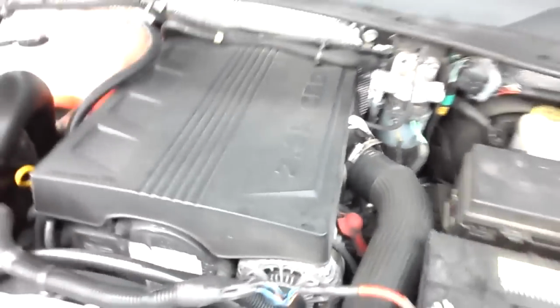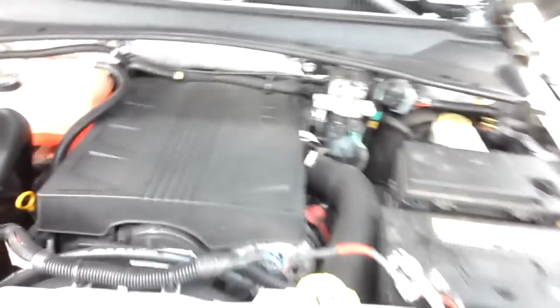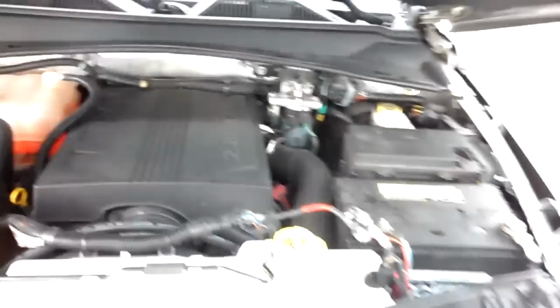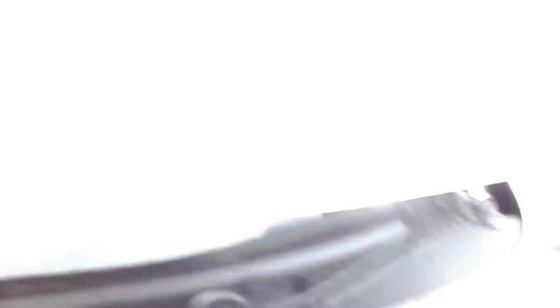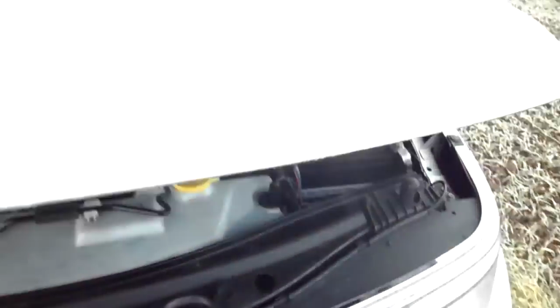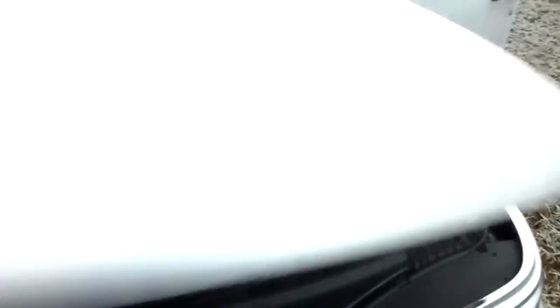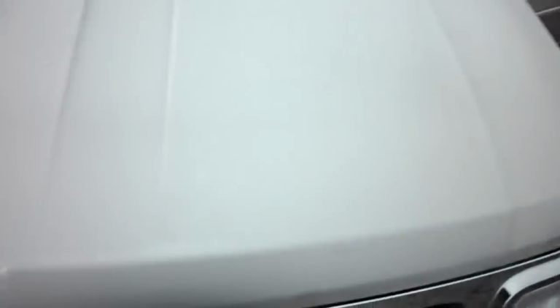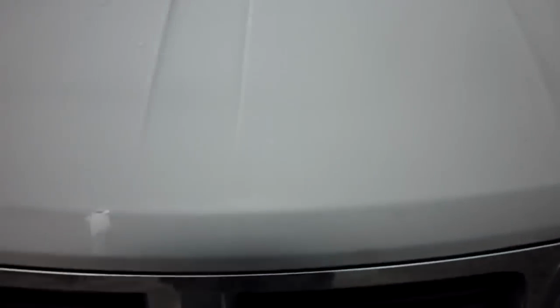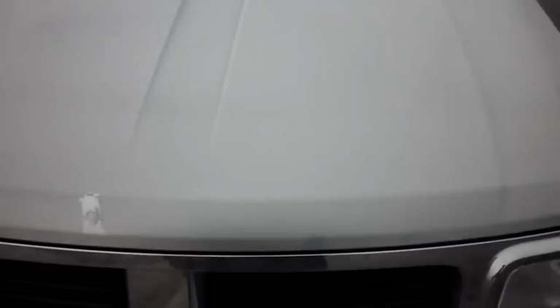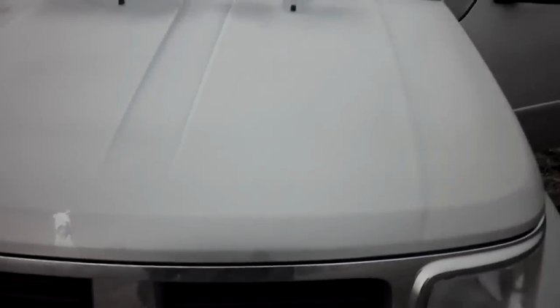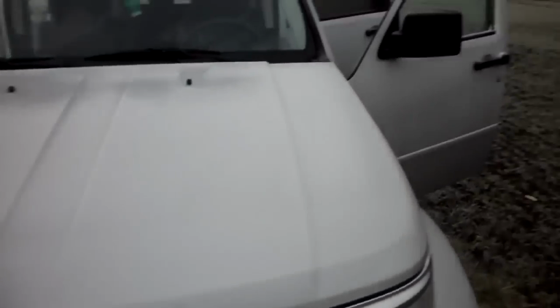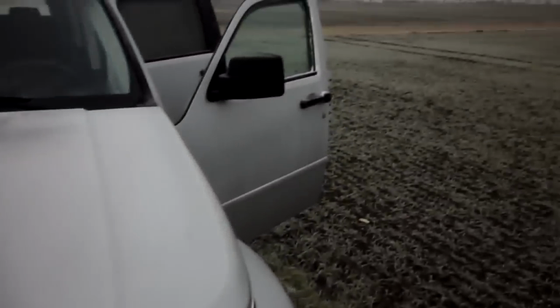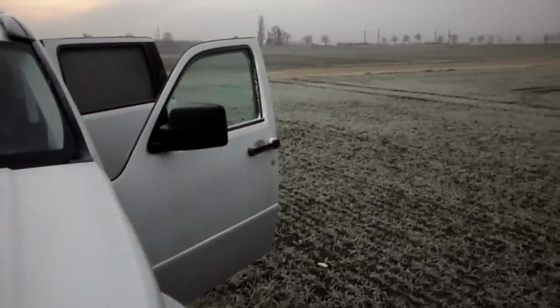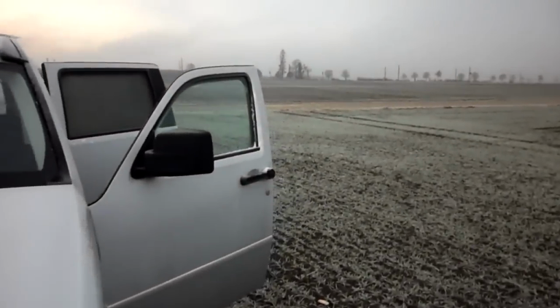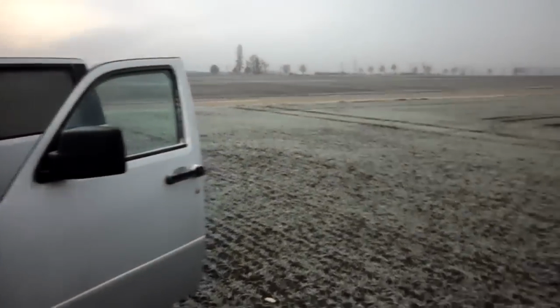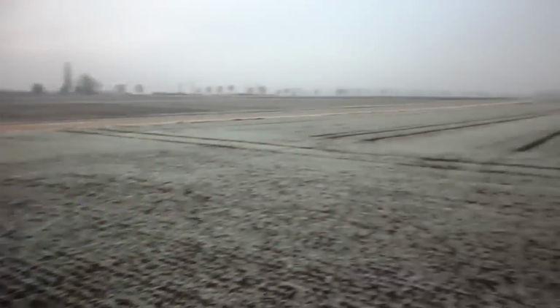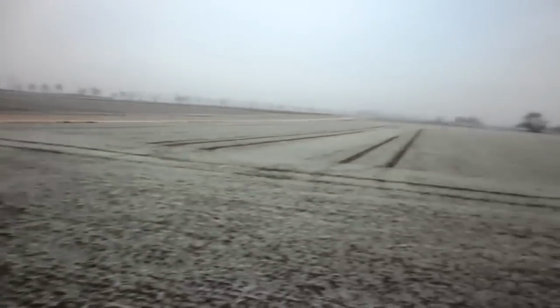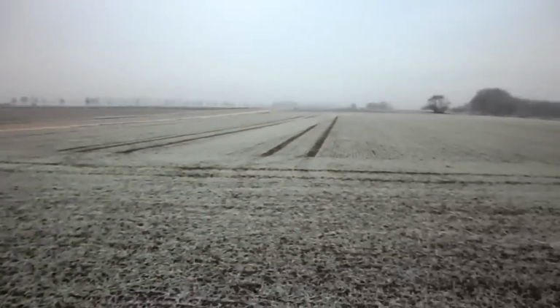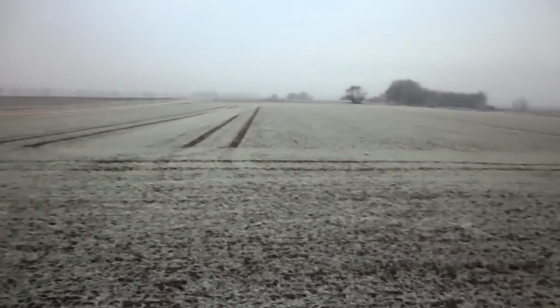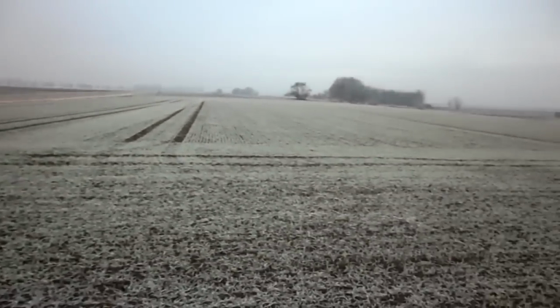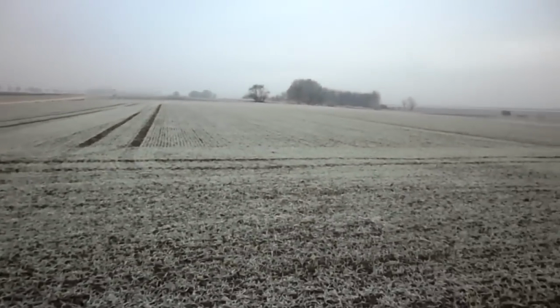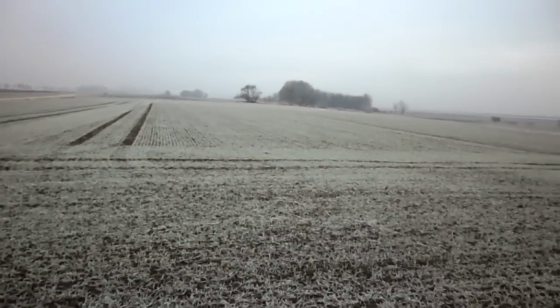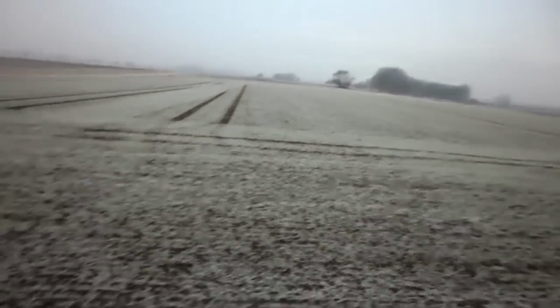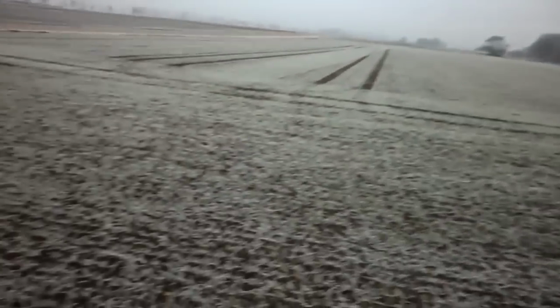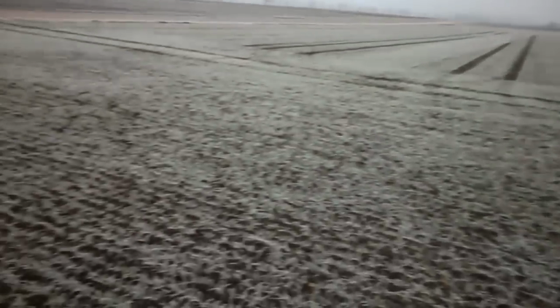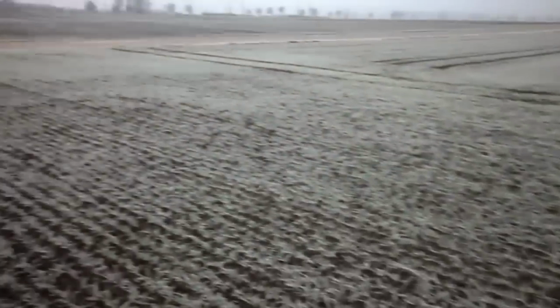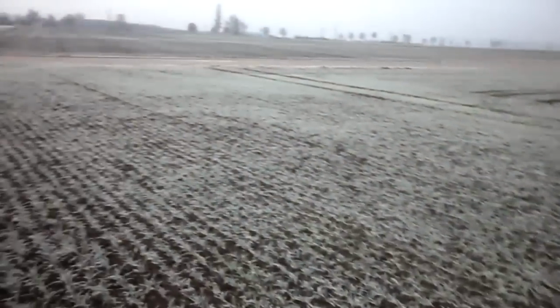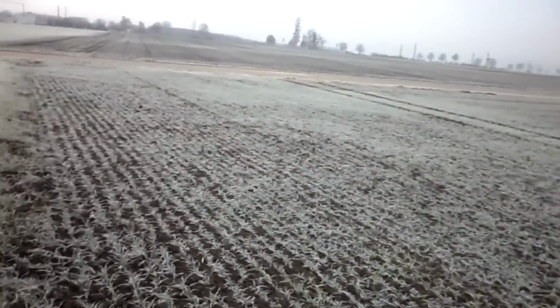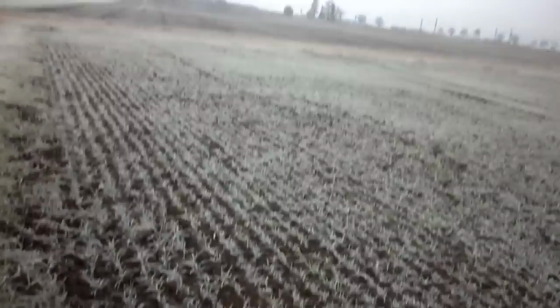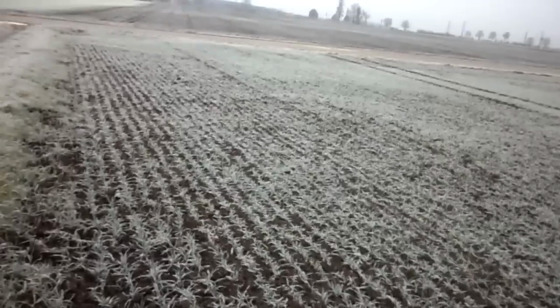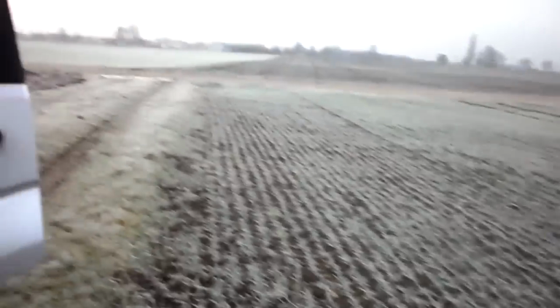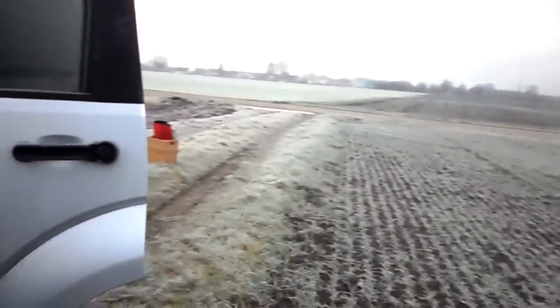I'm in Bavaria. Hence the farmland all around.